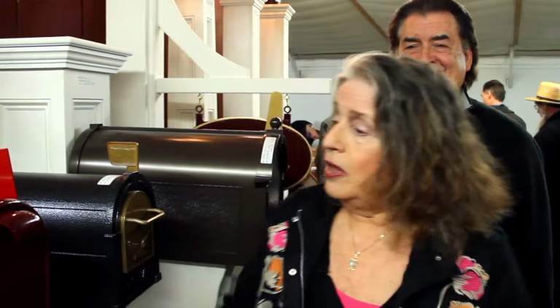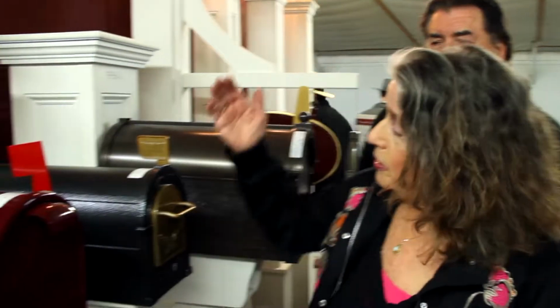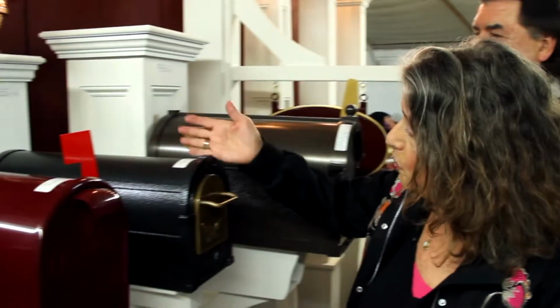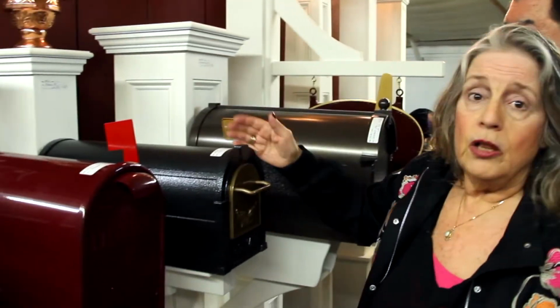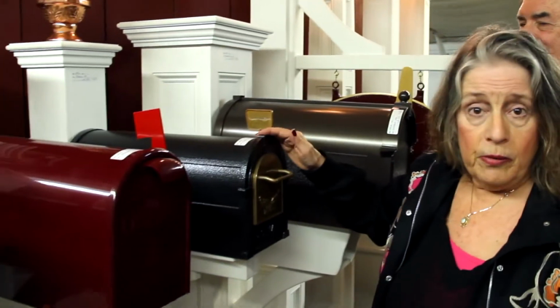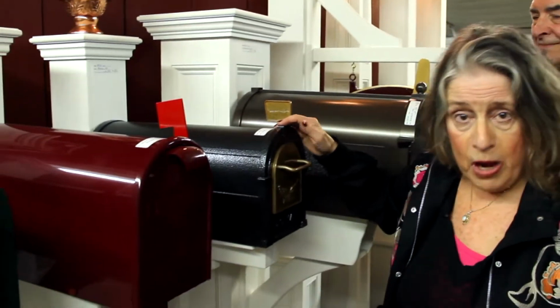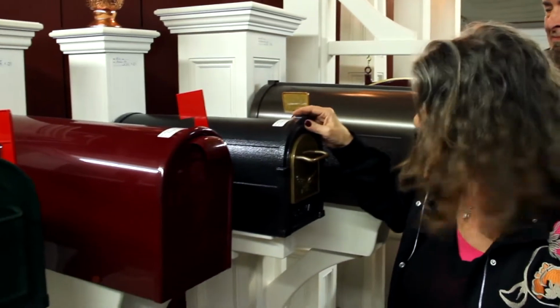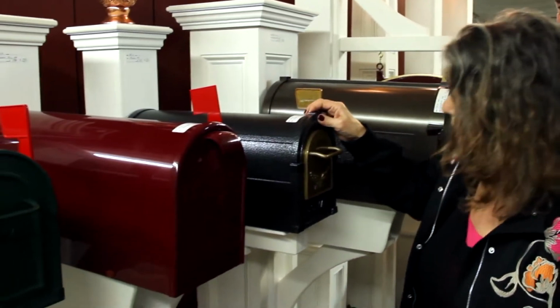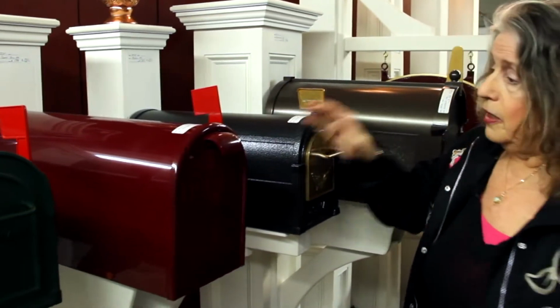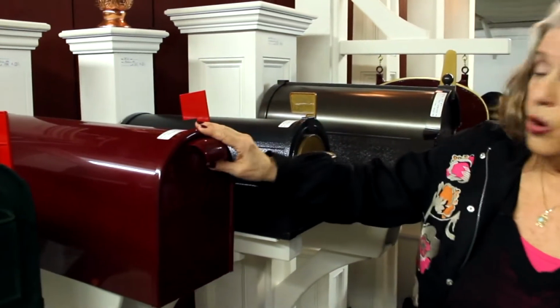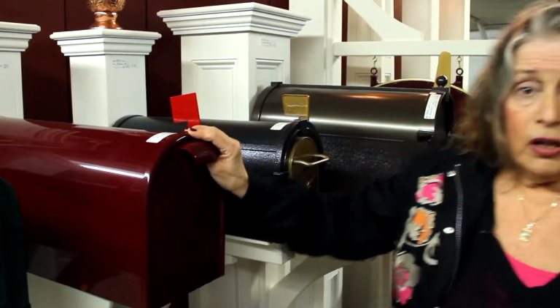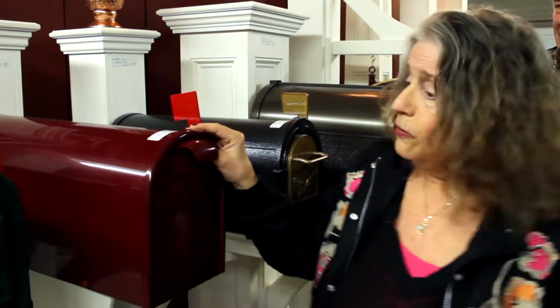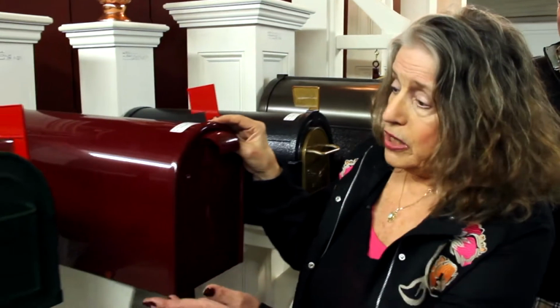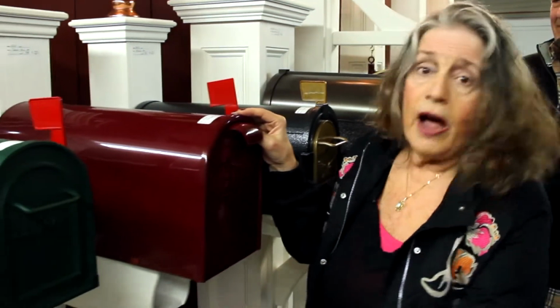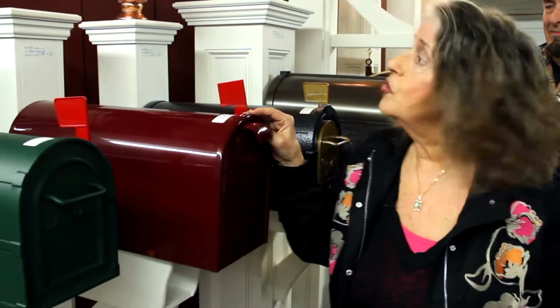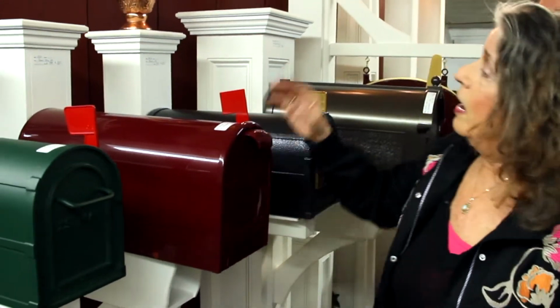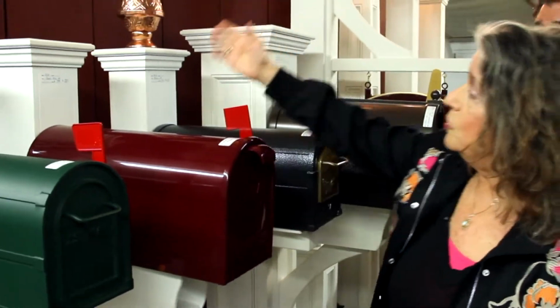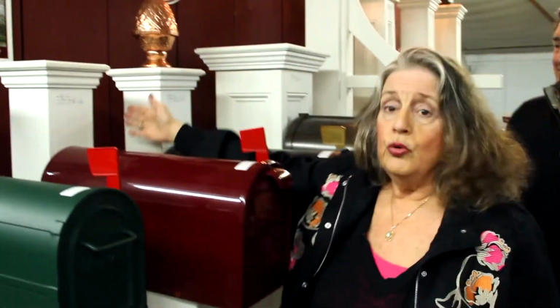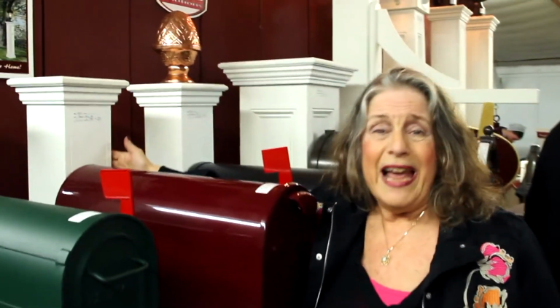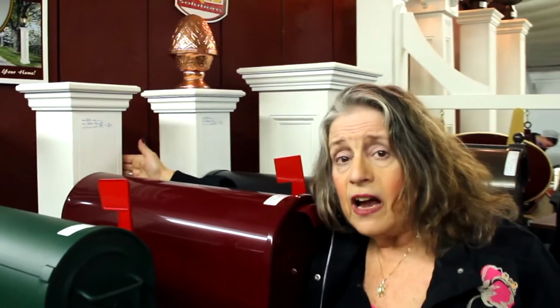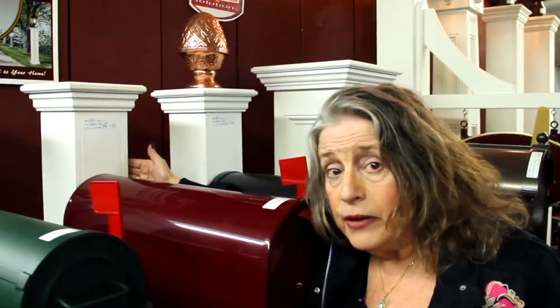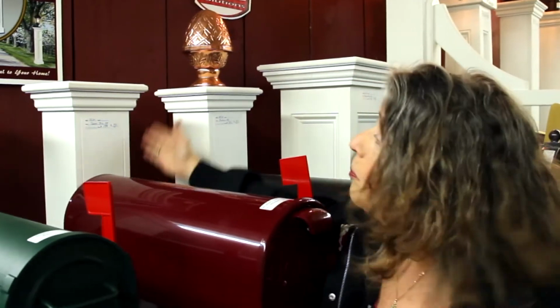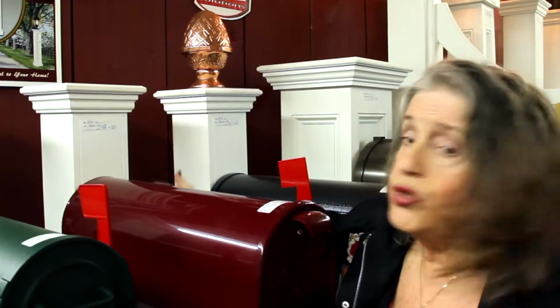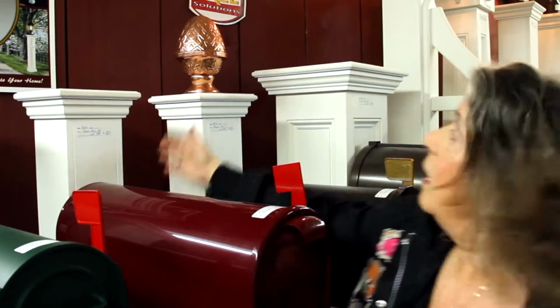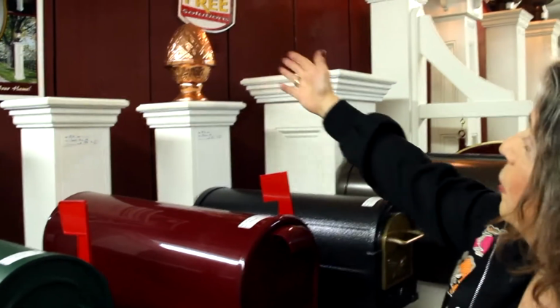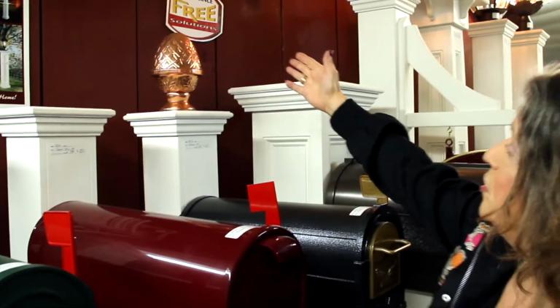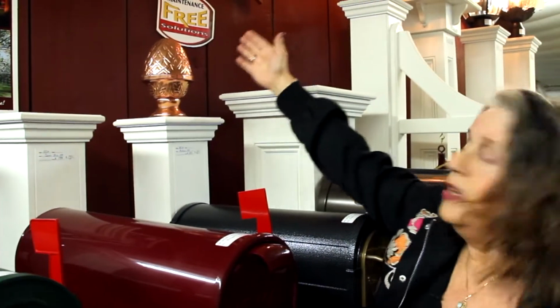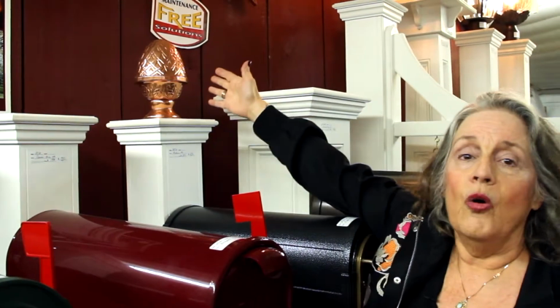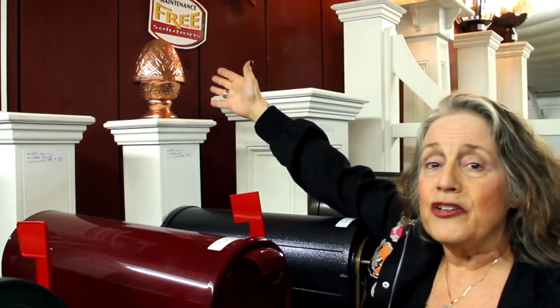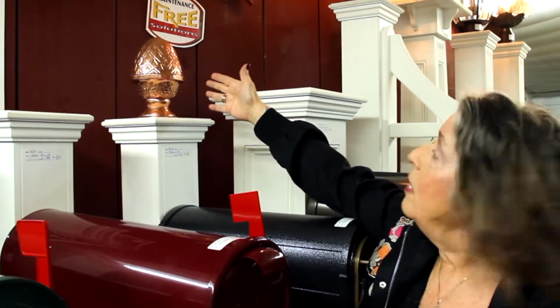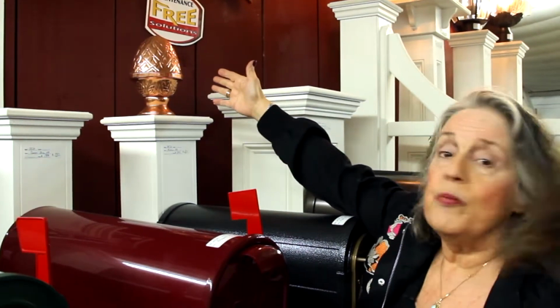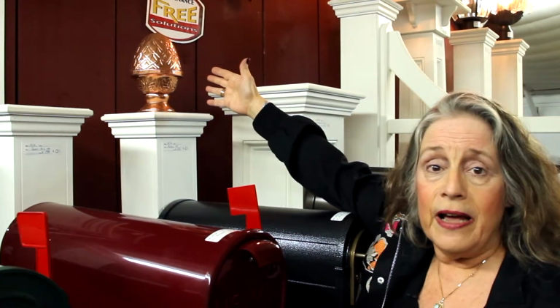Look at these beautiful aluminum mailboxes. They come in all colors and various styles, and these are beautiful AZAC vinyl posts and decorations — the old-fashioned copper pineapple.